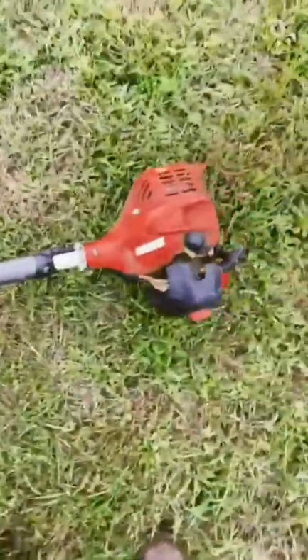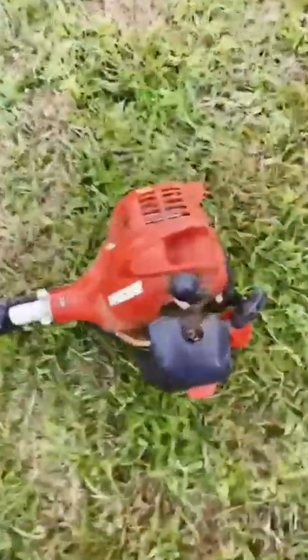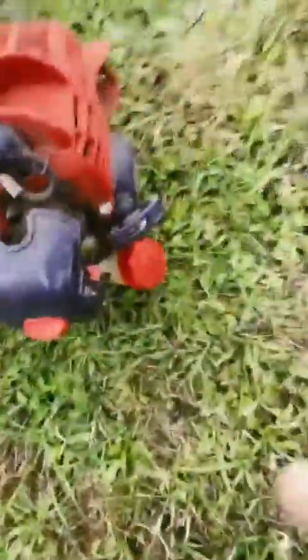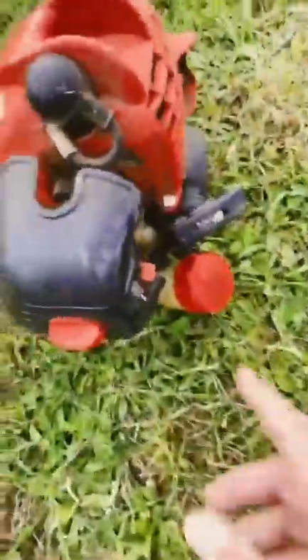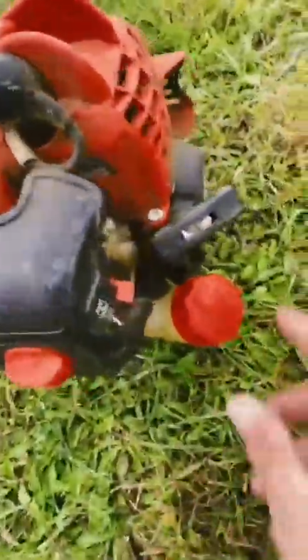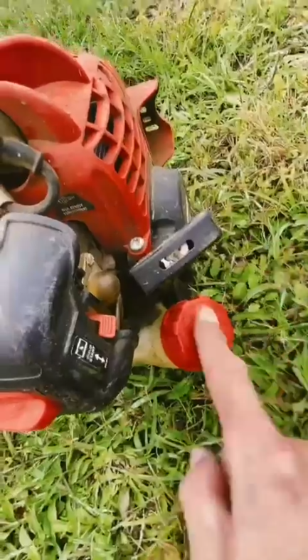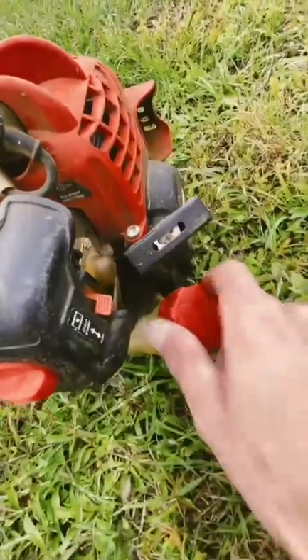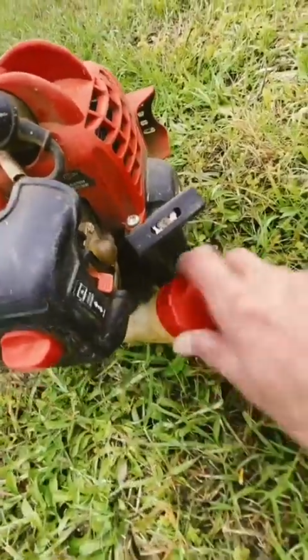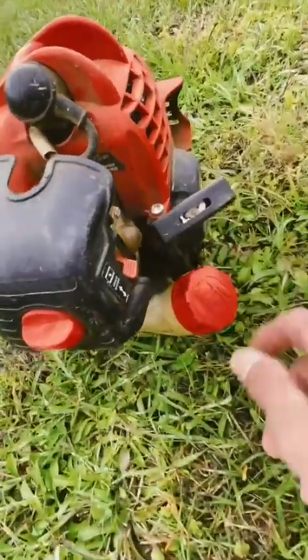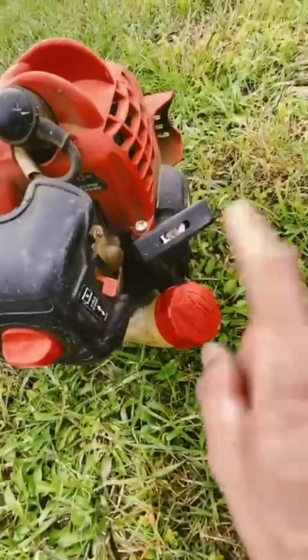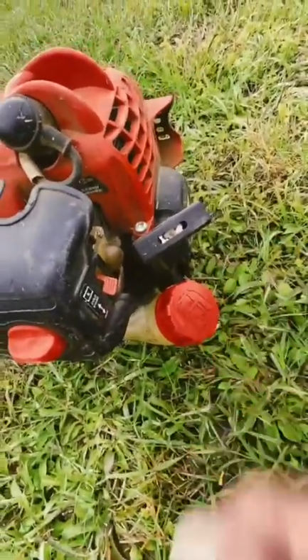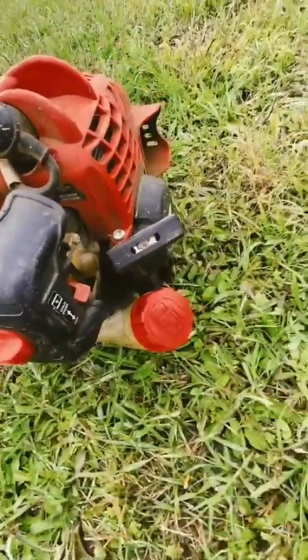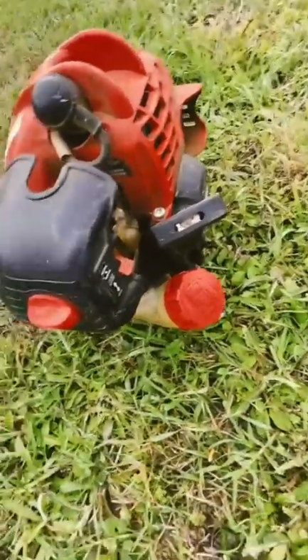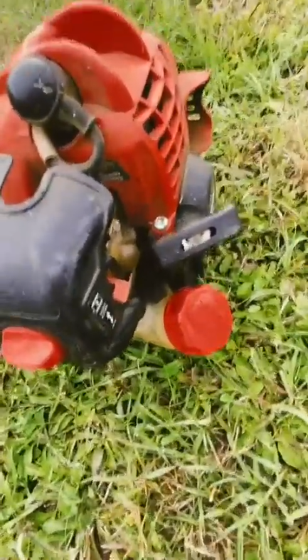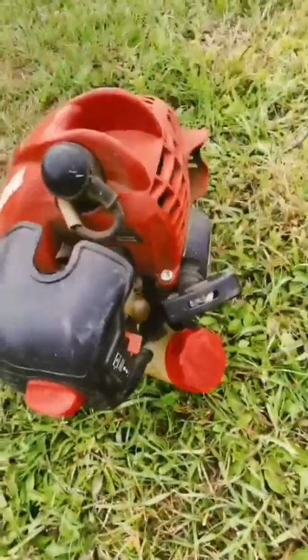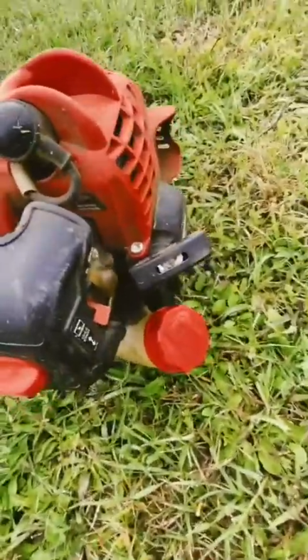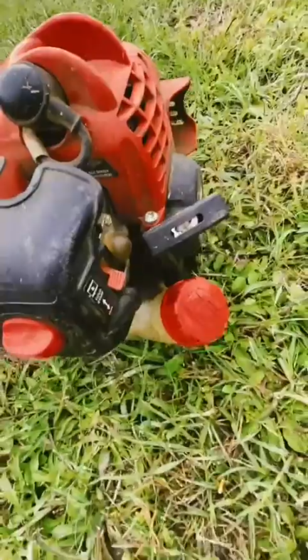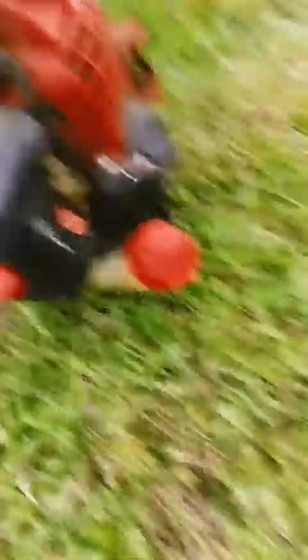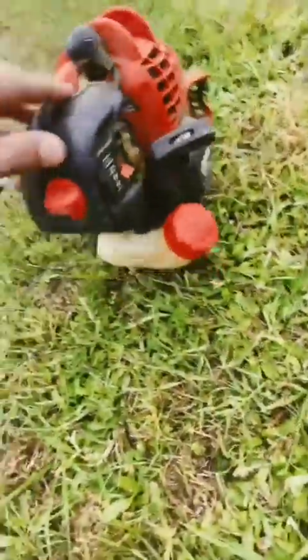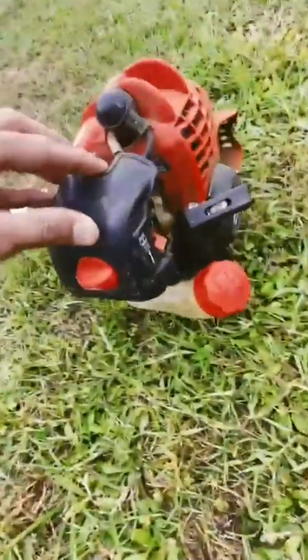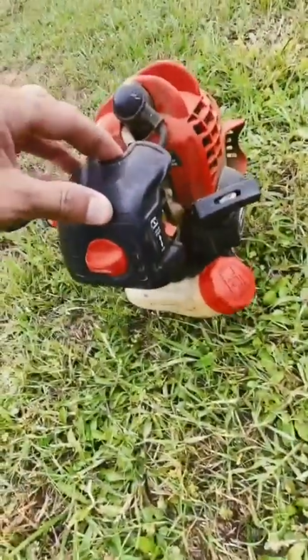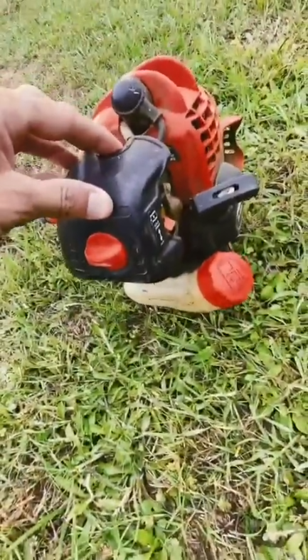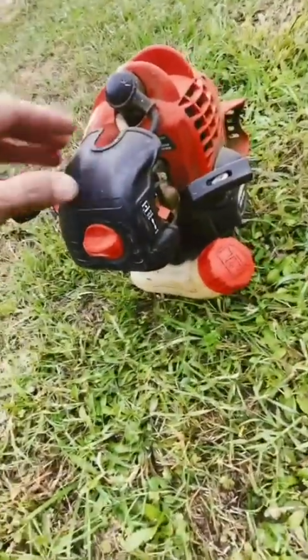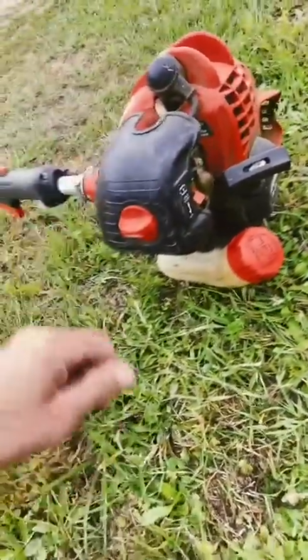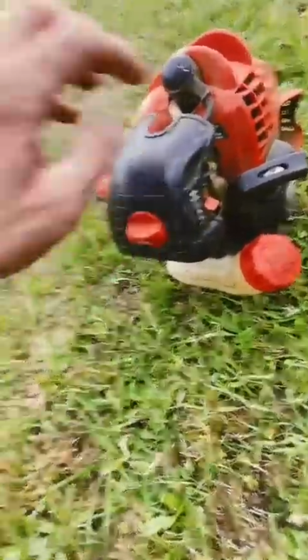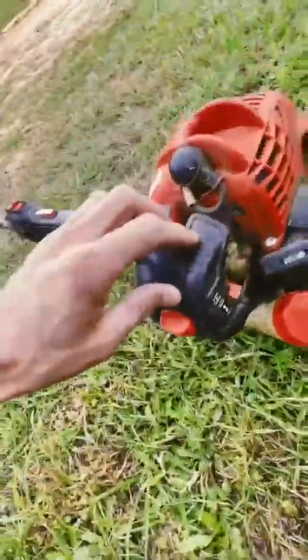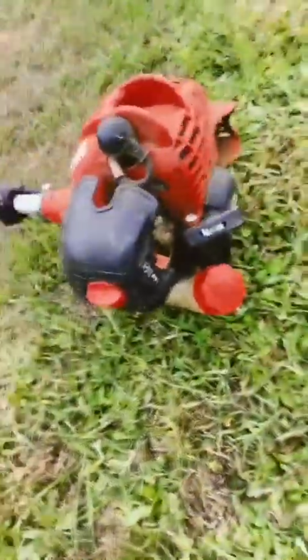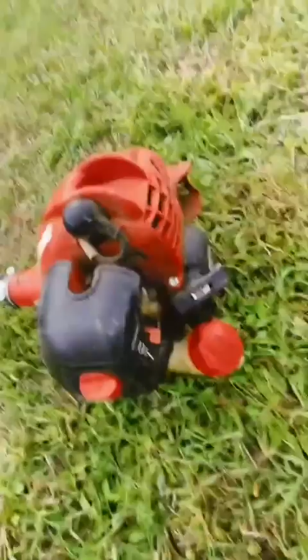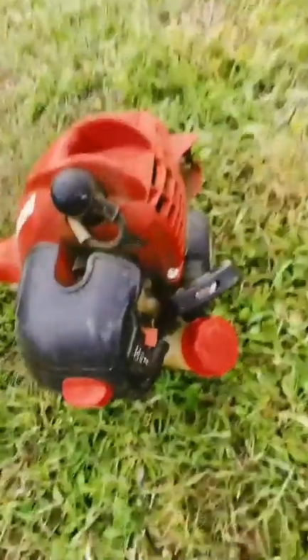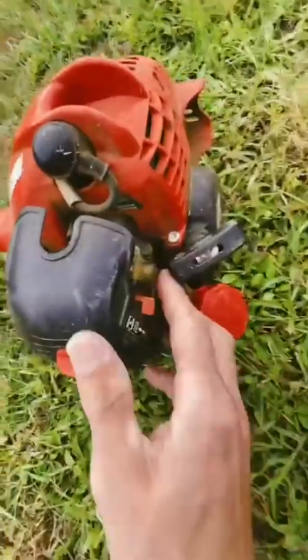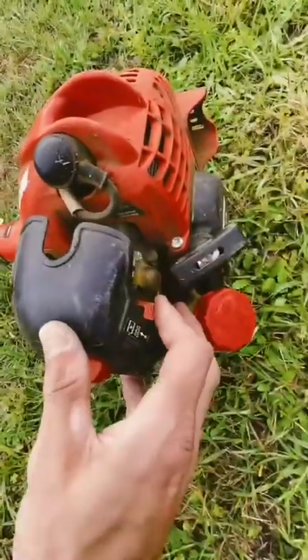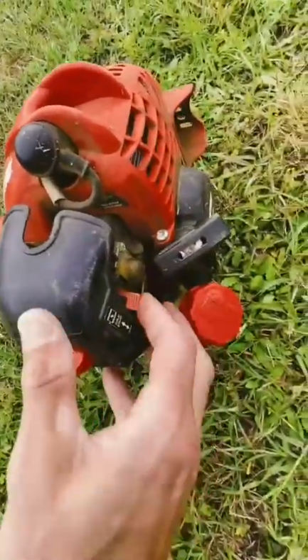This is a great weed eater. As far as gas, it does take a two-stroke mixture — 50 to 1 ratio, so 2 to 1 ratio of oil to gas mixture. It's easy to start; this is the first time this year I've had it out.